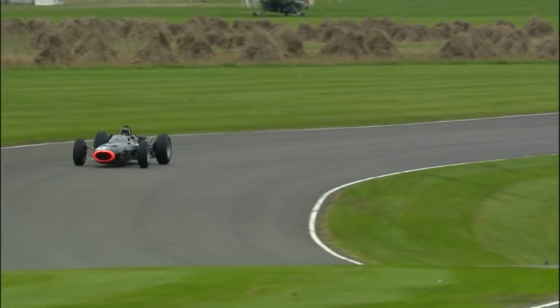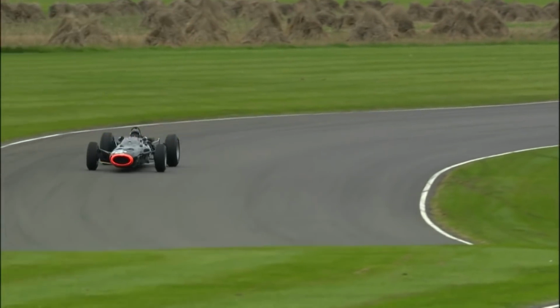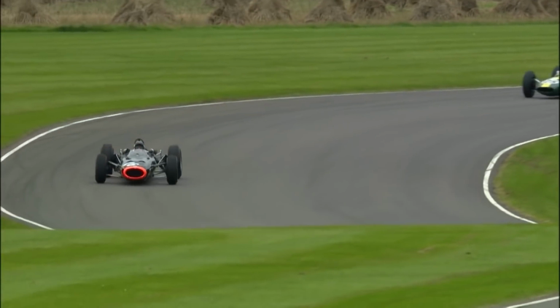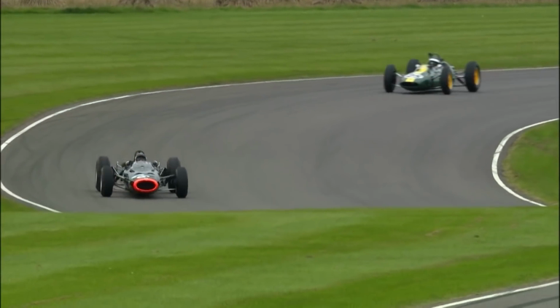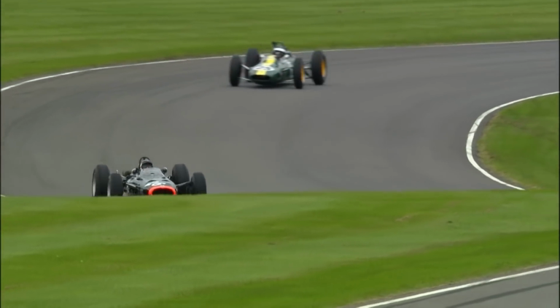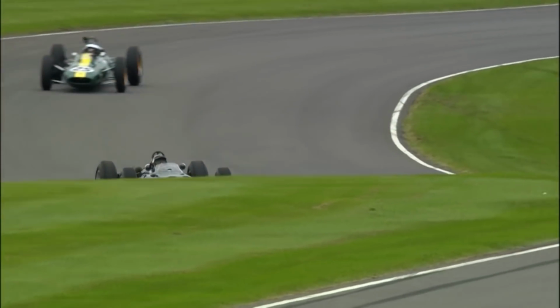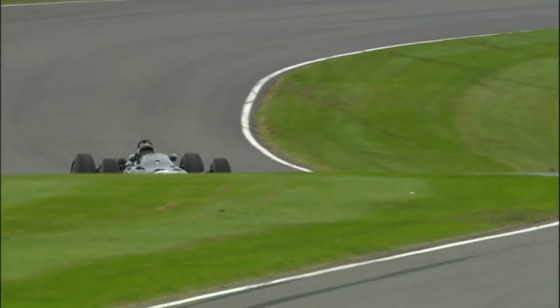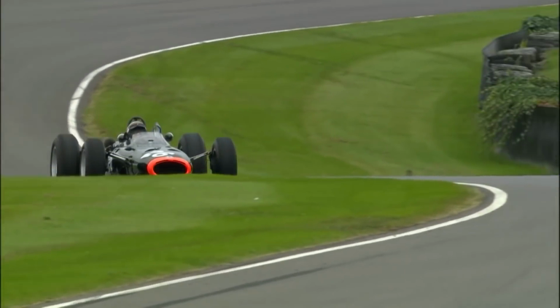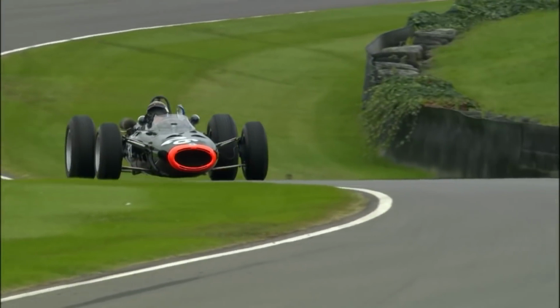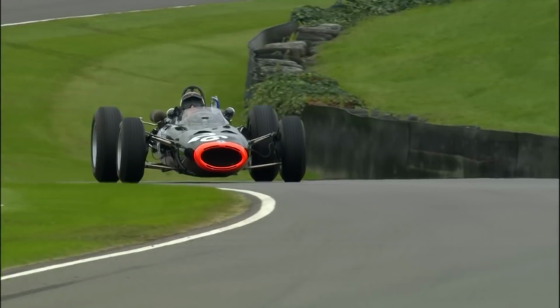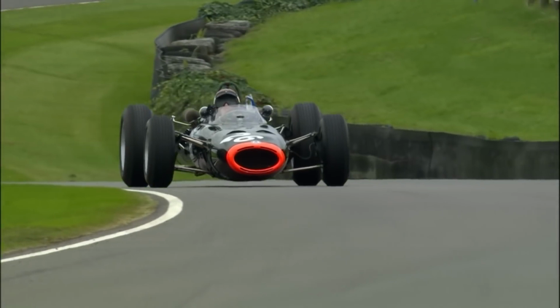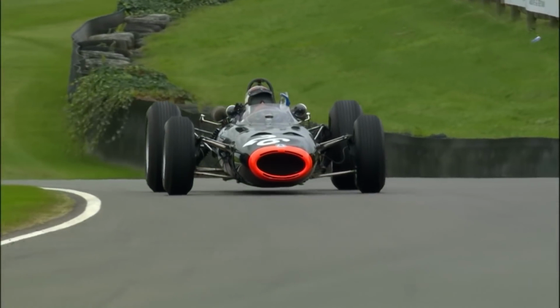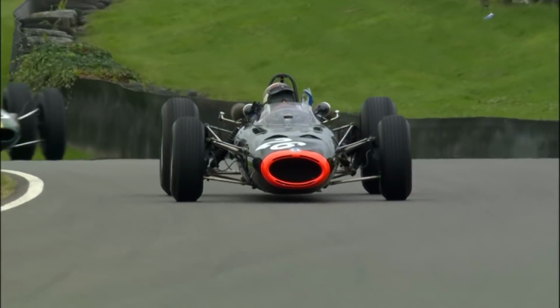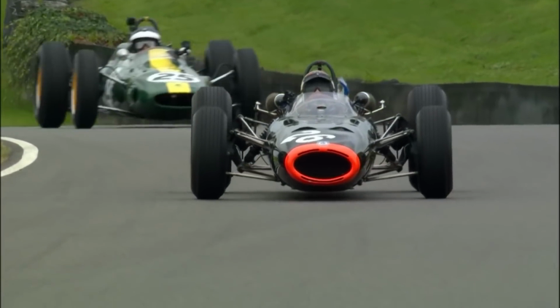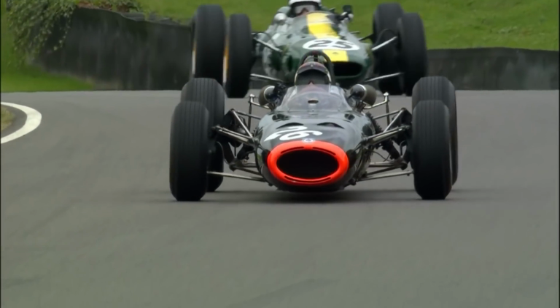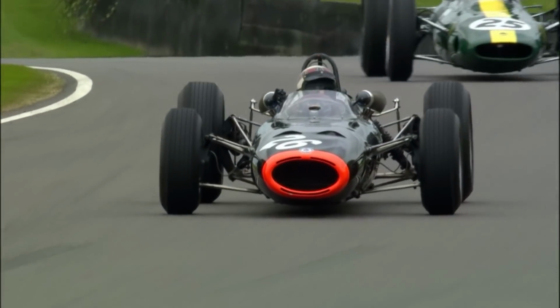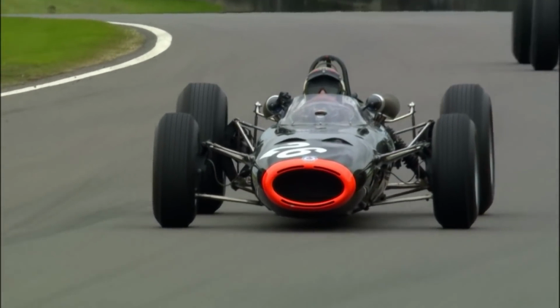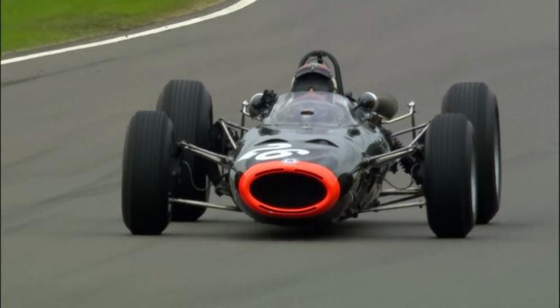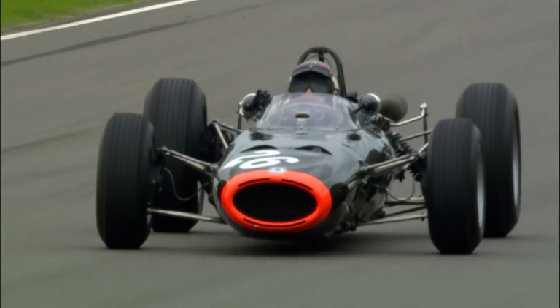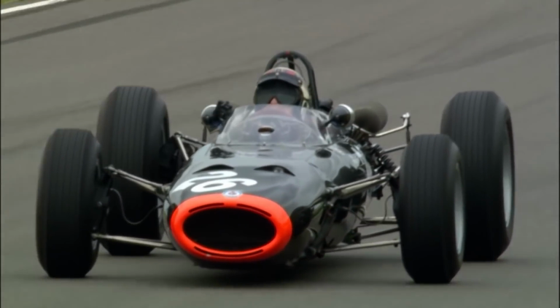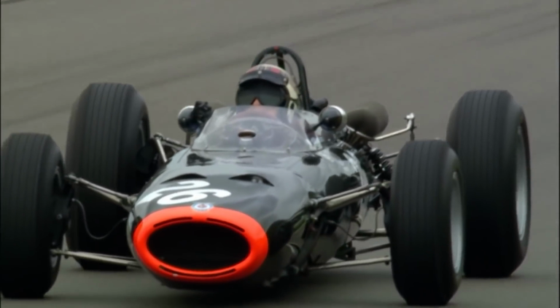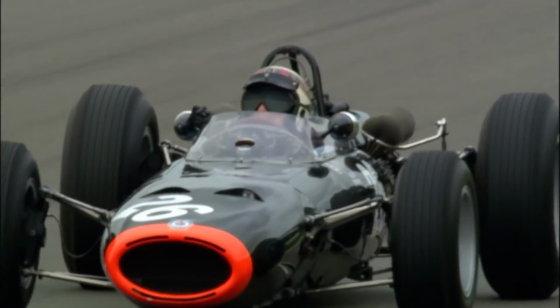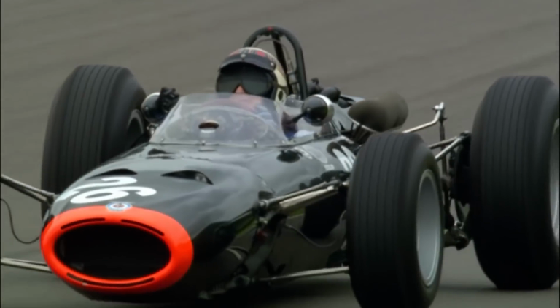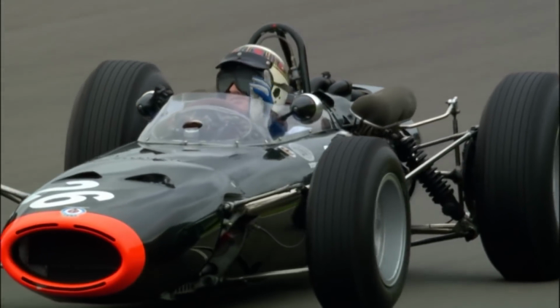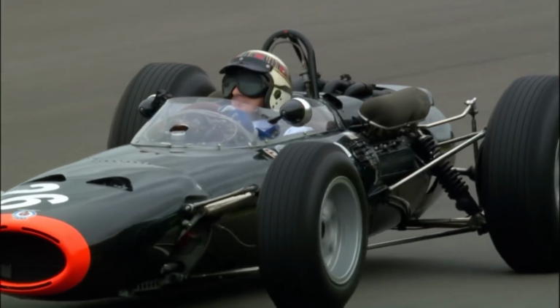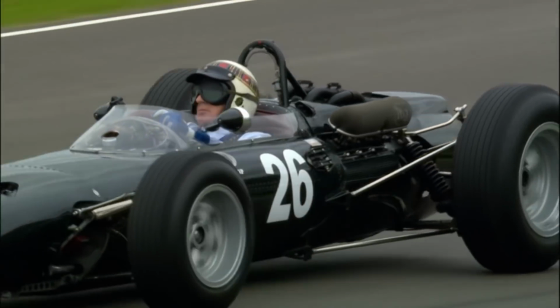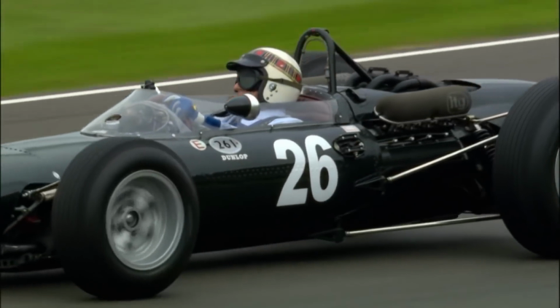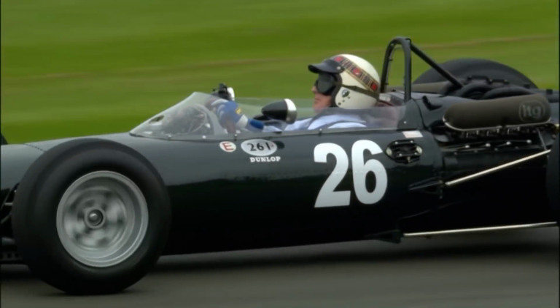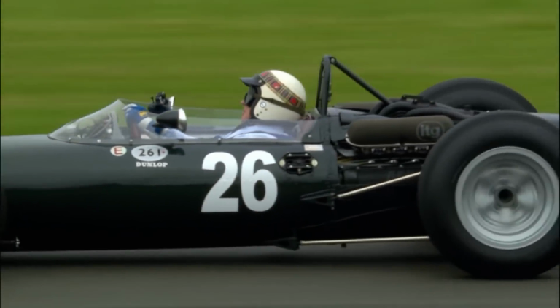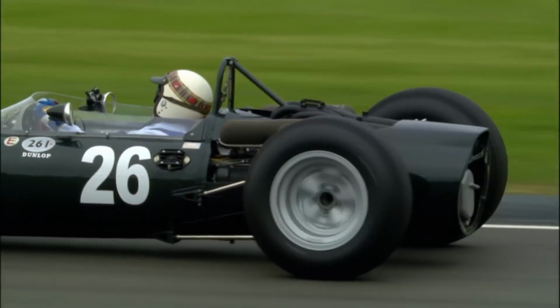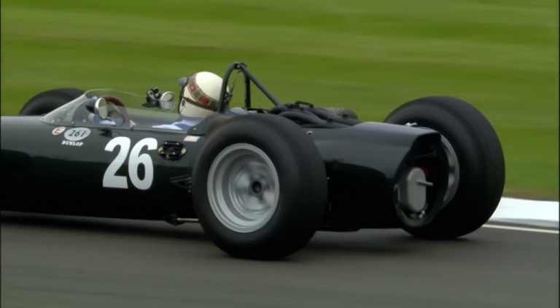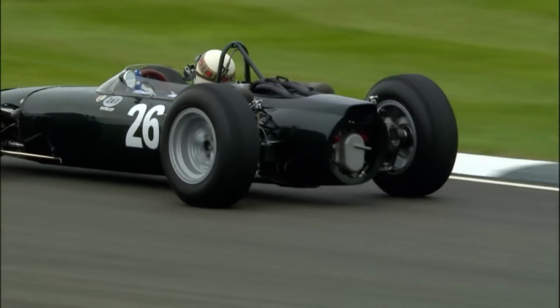Filippinetti, Ferrari 250 LM on track ahead of the Lavender Cup. Jackie Stewart with that distinctive starter.